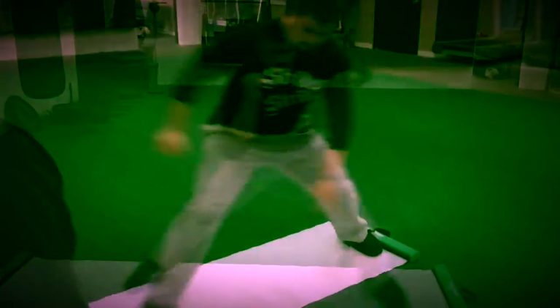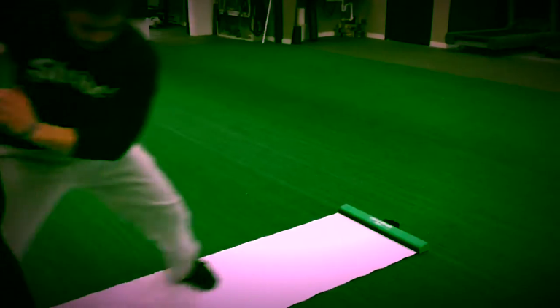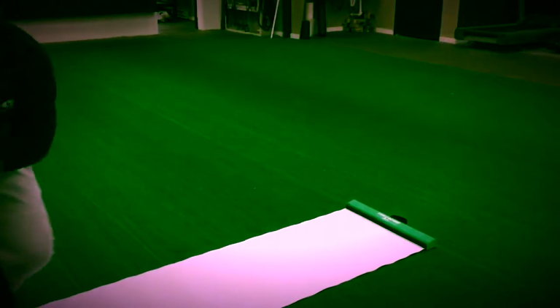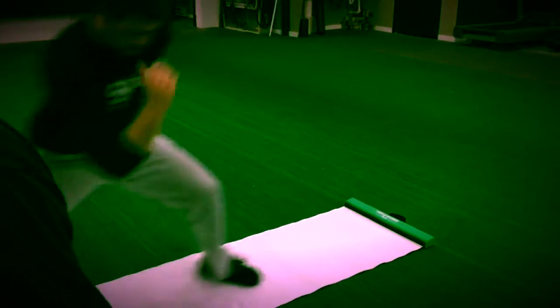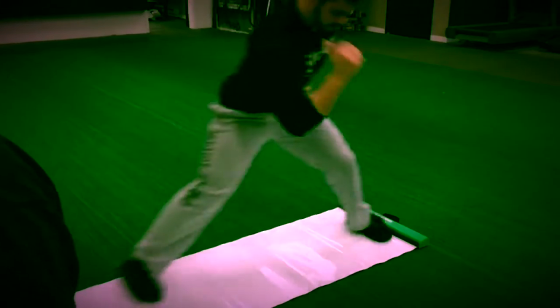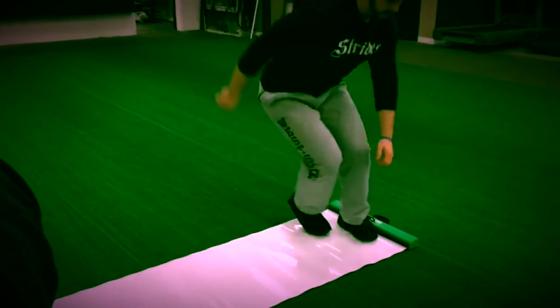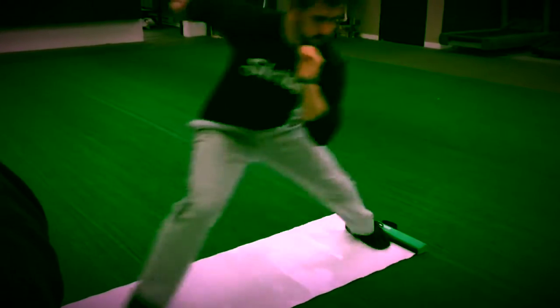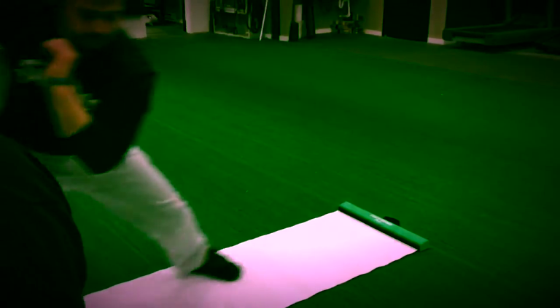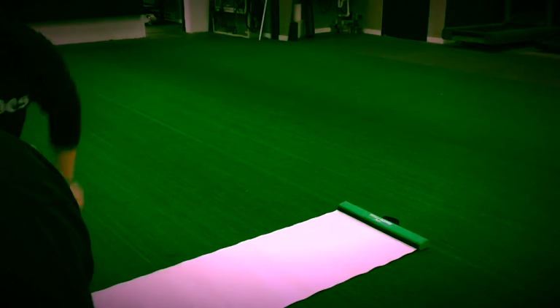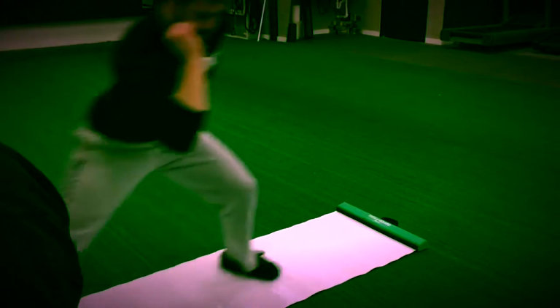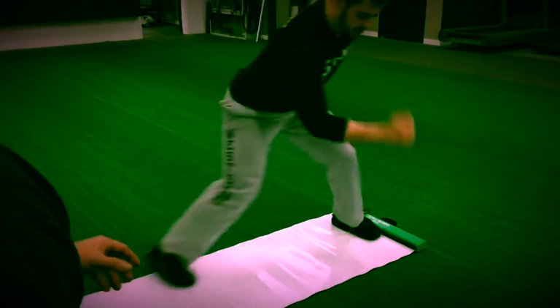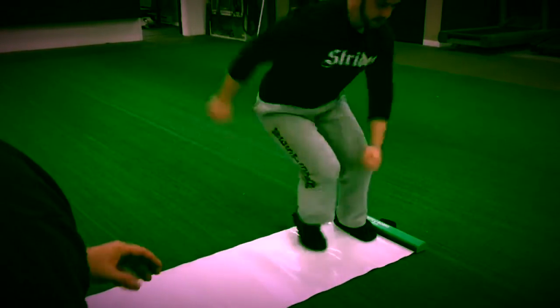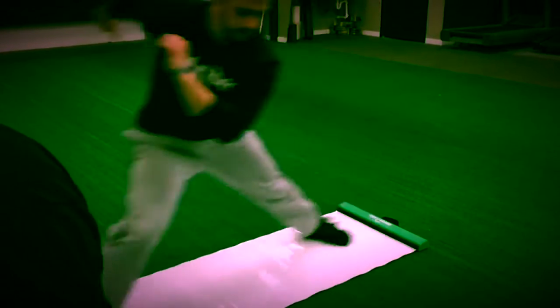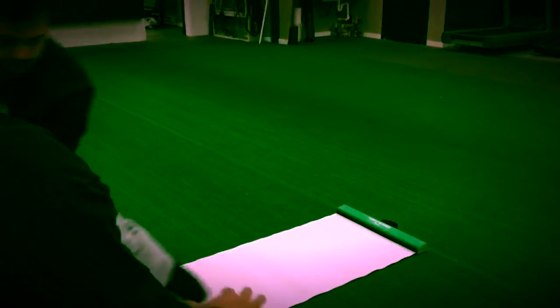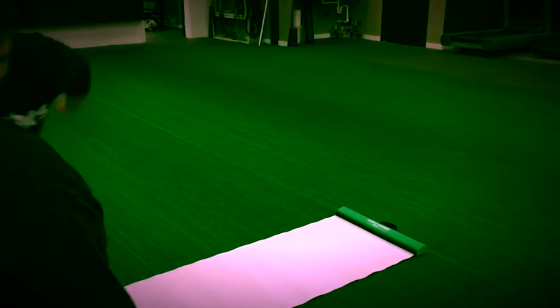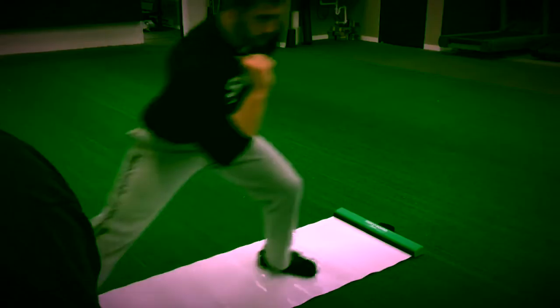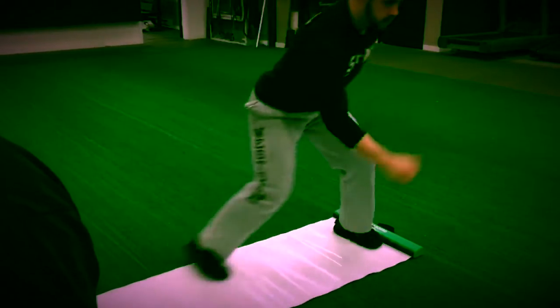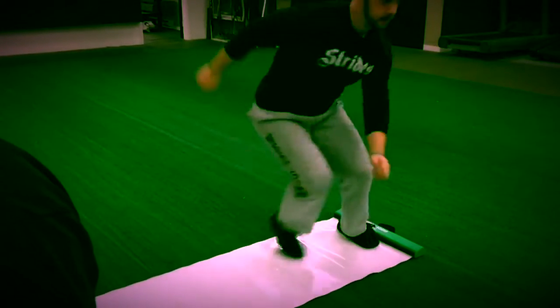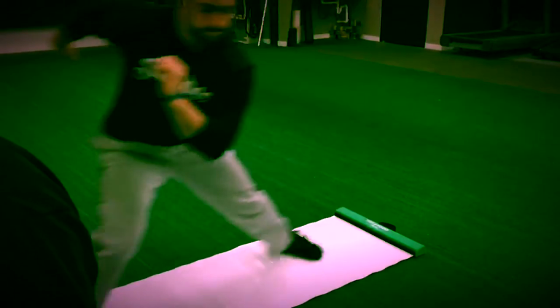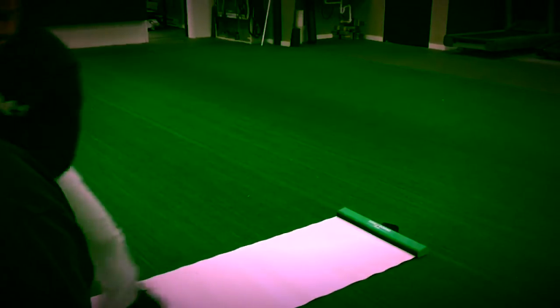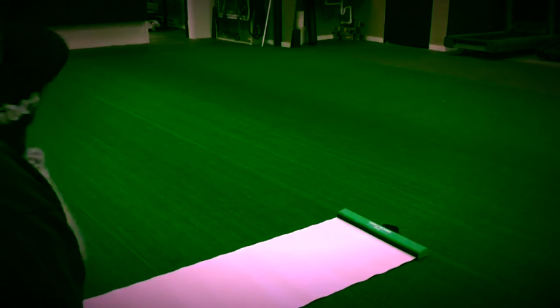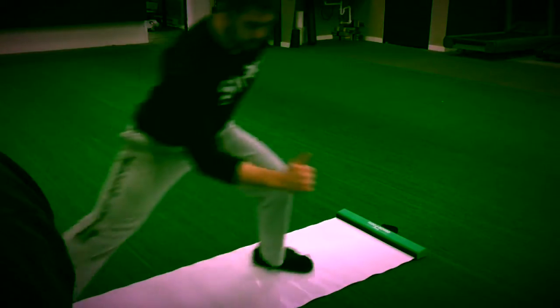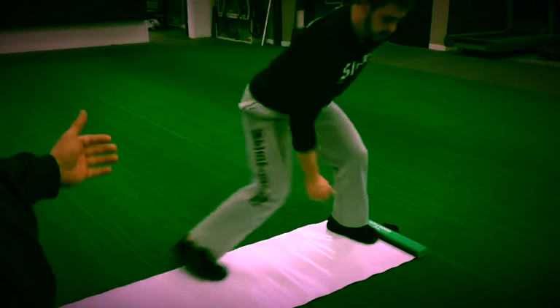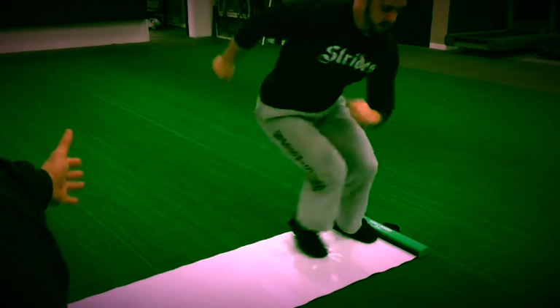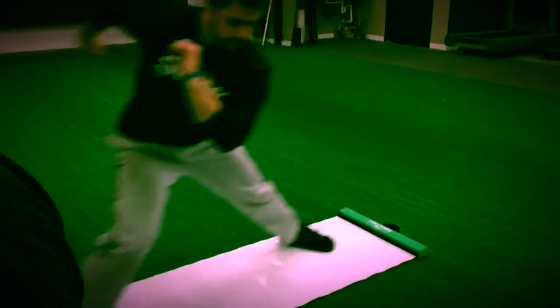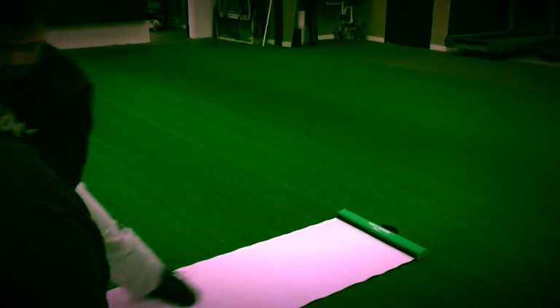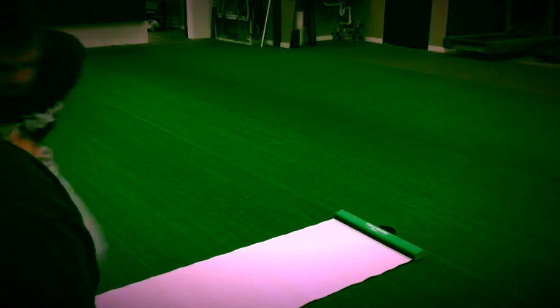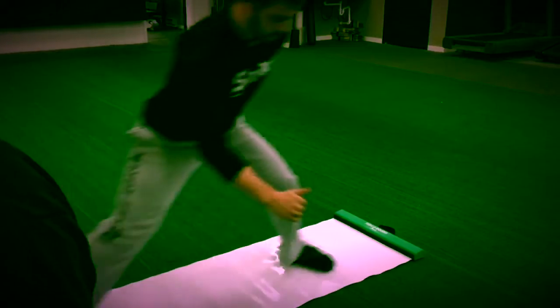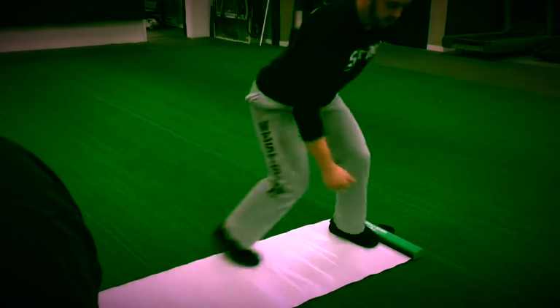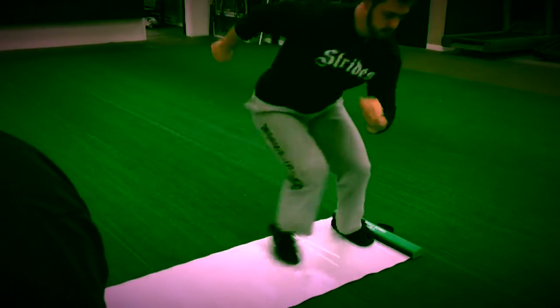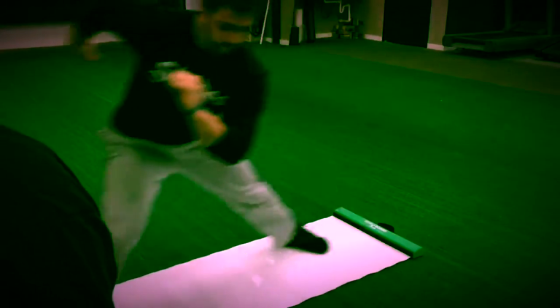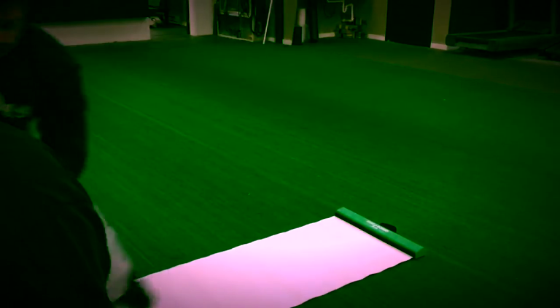What do you think so far? The board's very smooth. This board is staying on the ground, which is nice — it's not traveling up. He's a pretty big-sized guy and the board looks great actually.